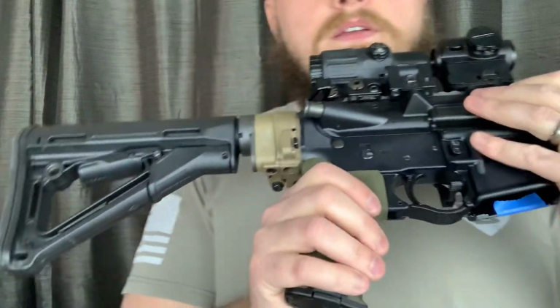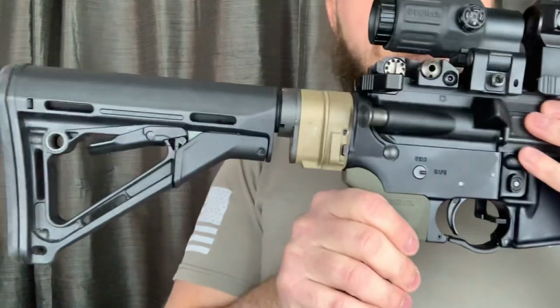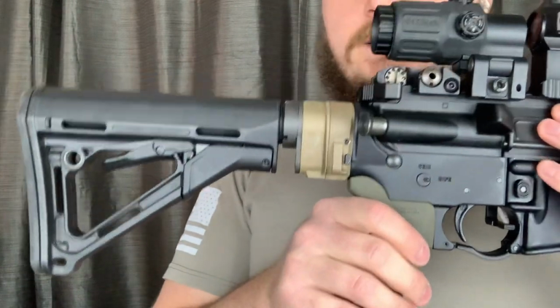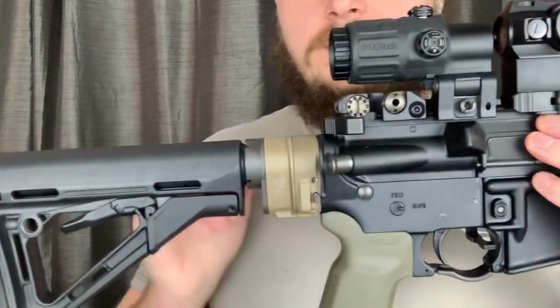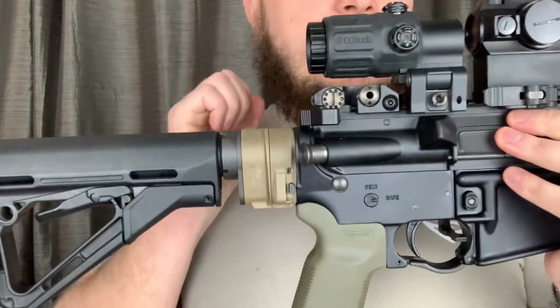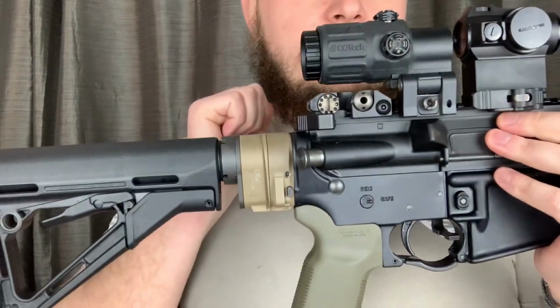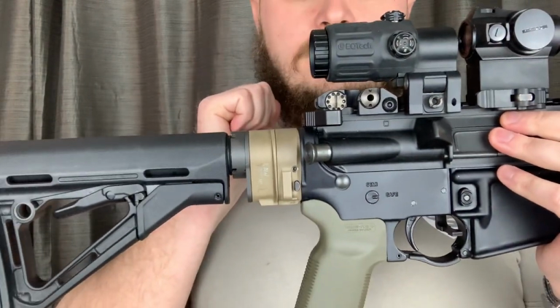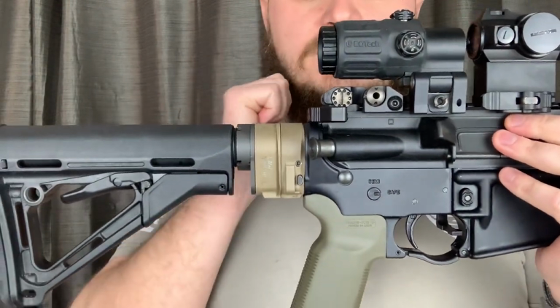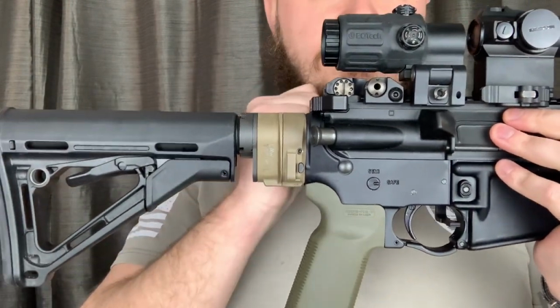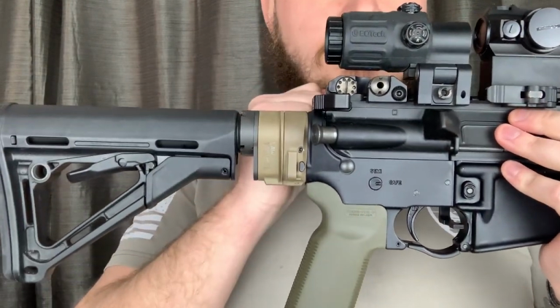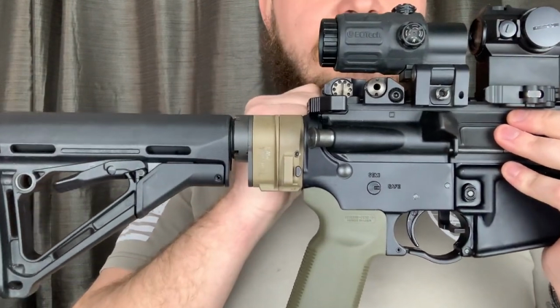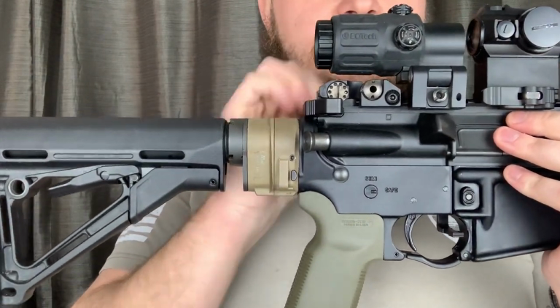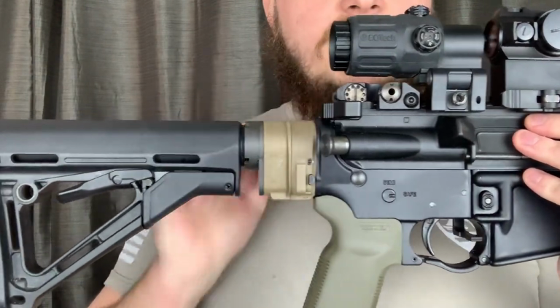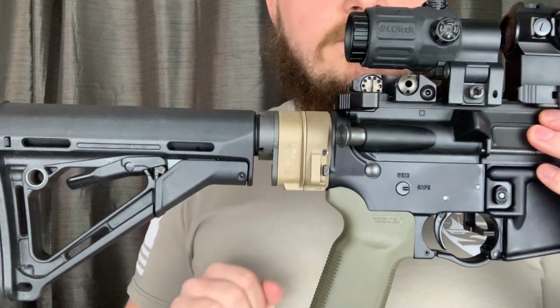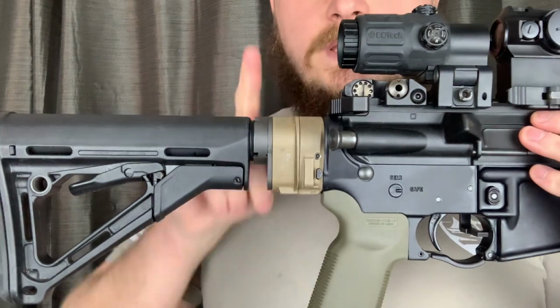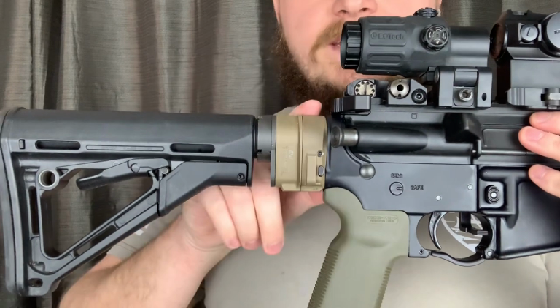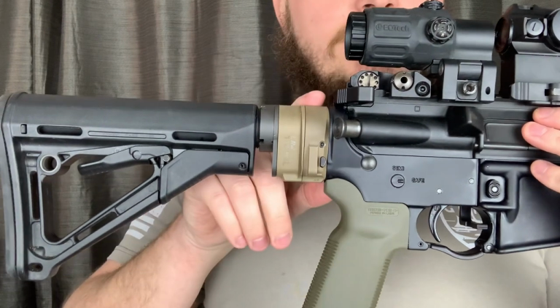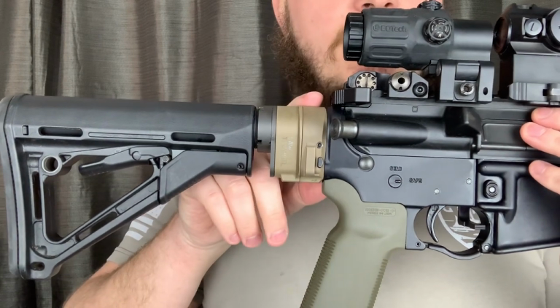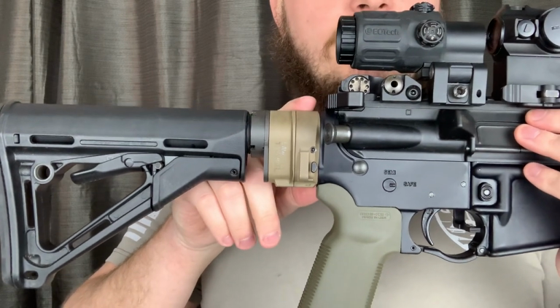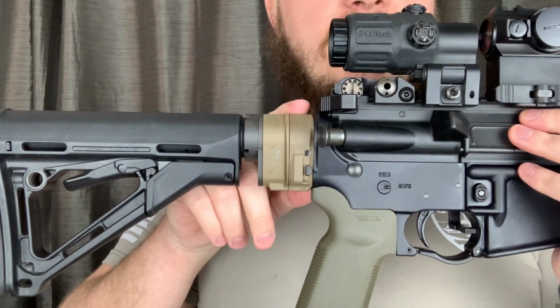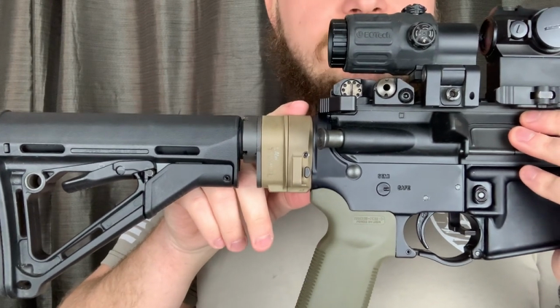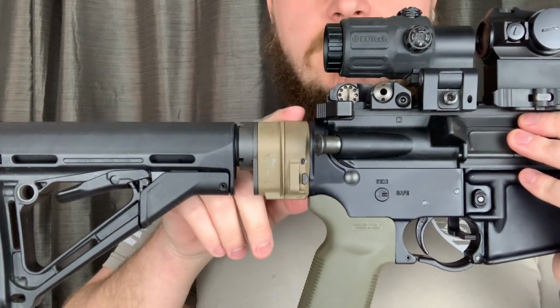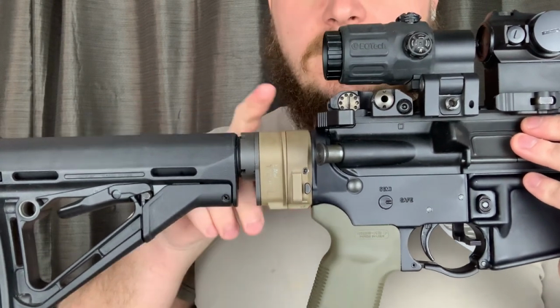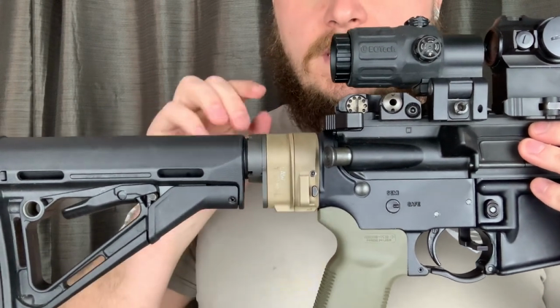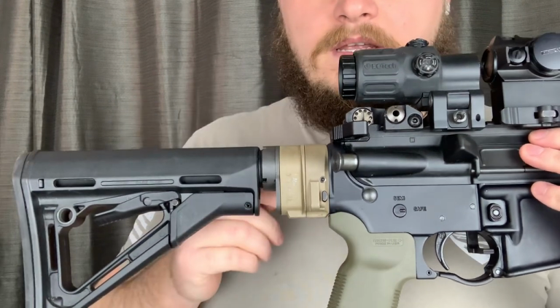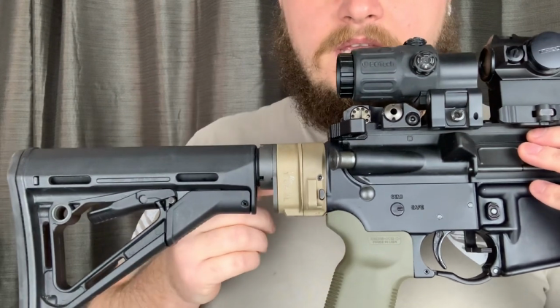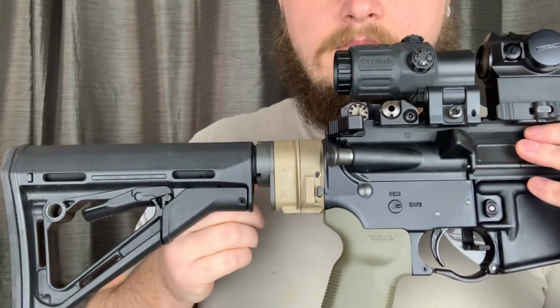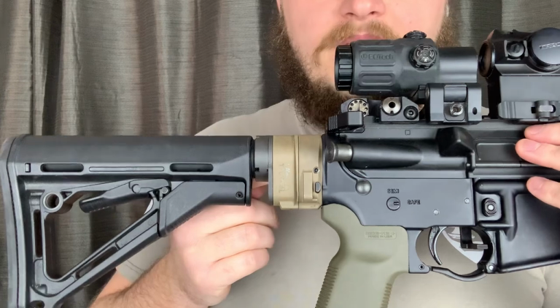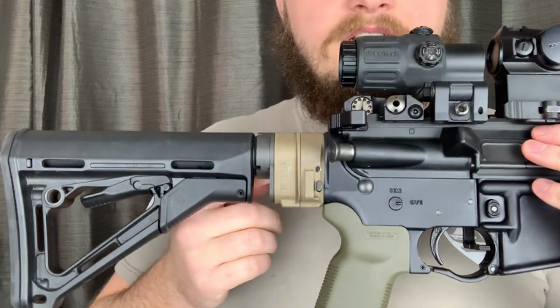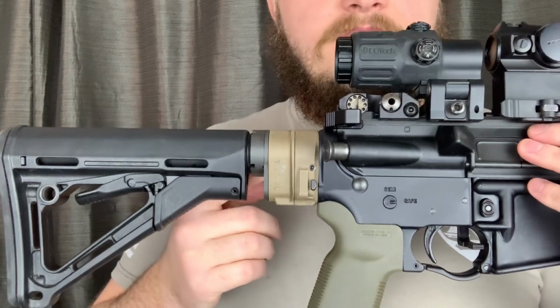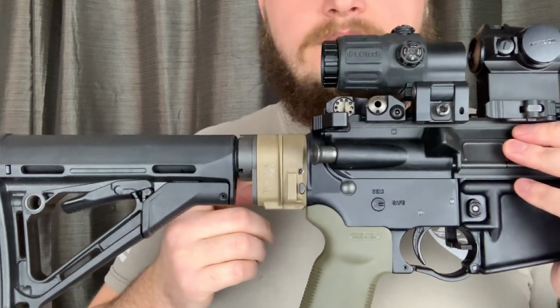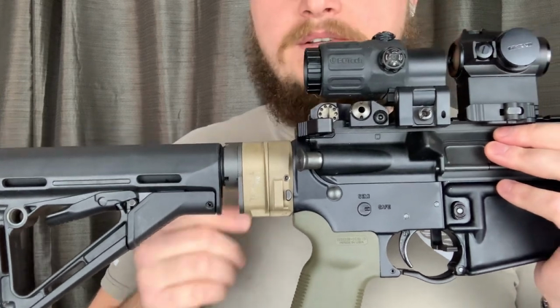Here are some of the cons. You're adding a total of 10.5 ounces to your entire rifle. The adapter is 8.5 ounces and the bolt carrier extension is 2 ounces.